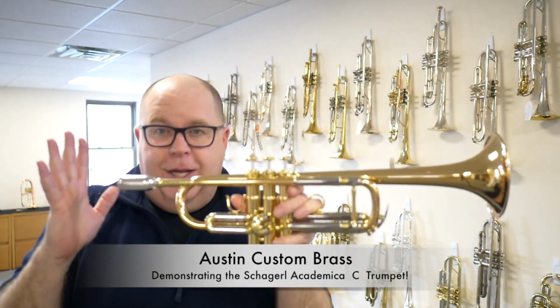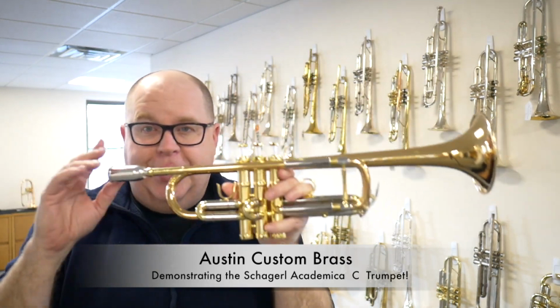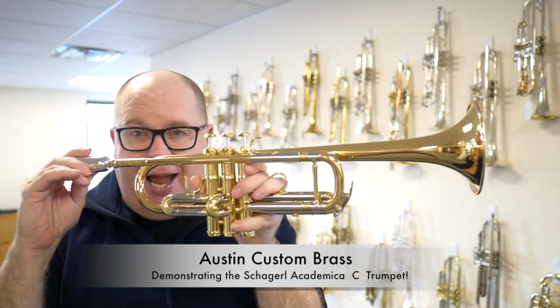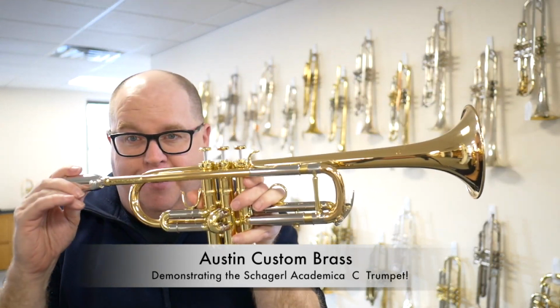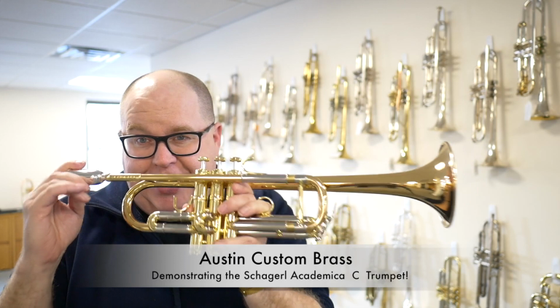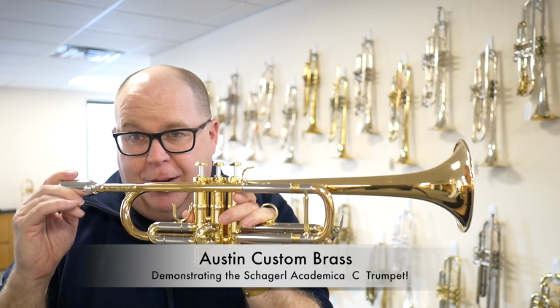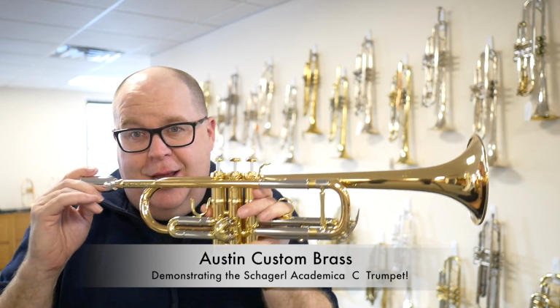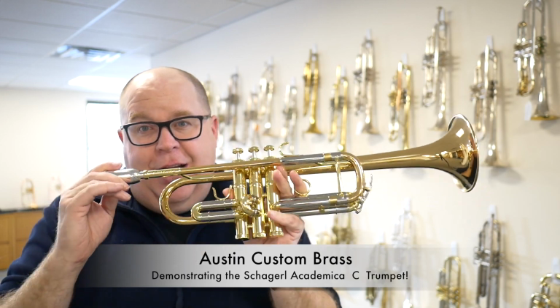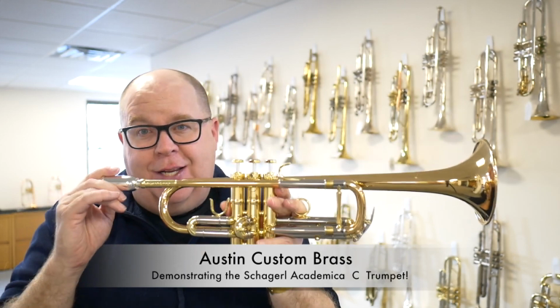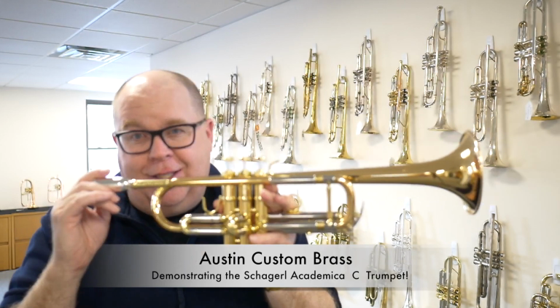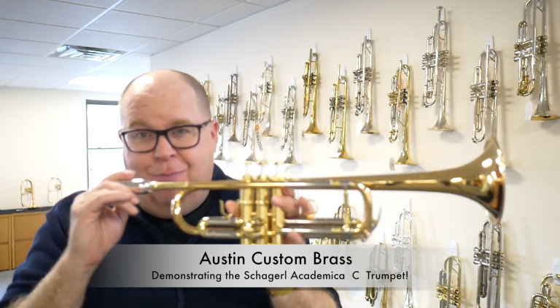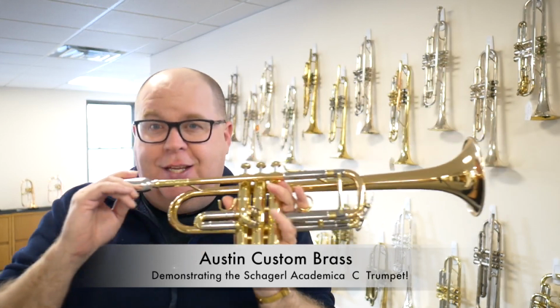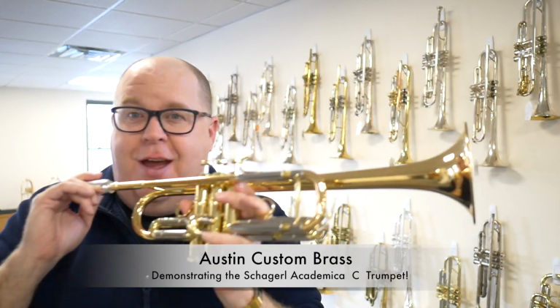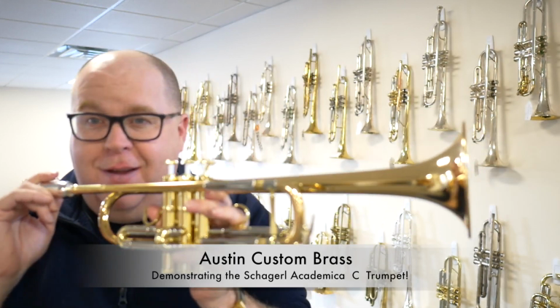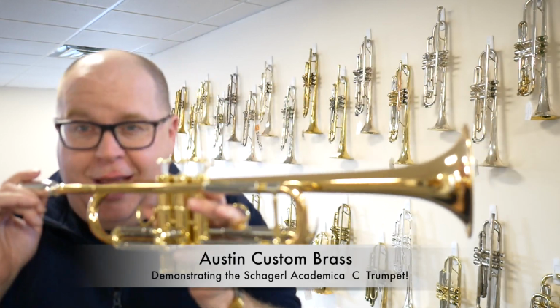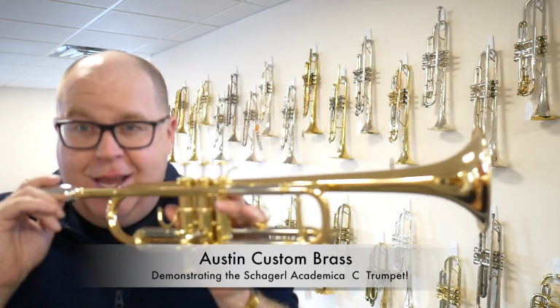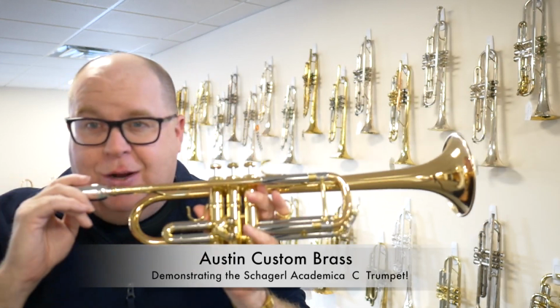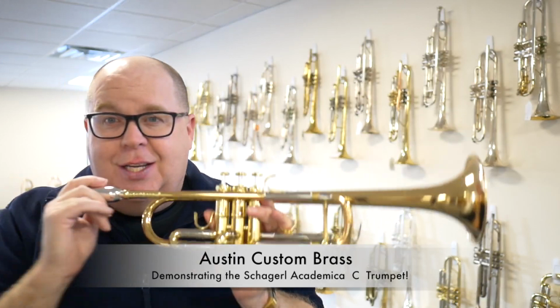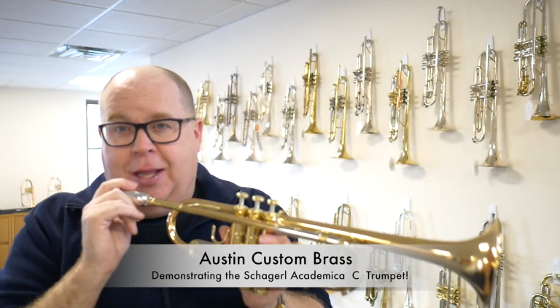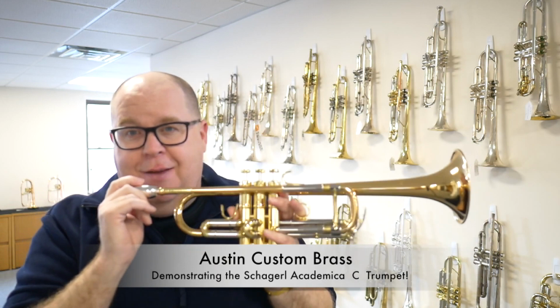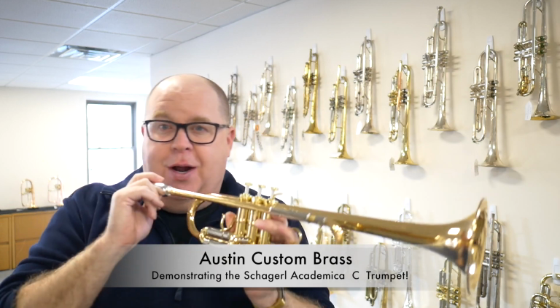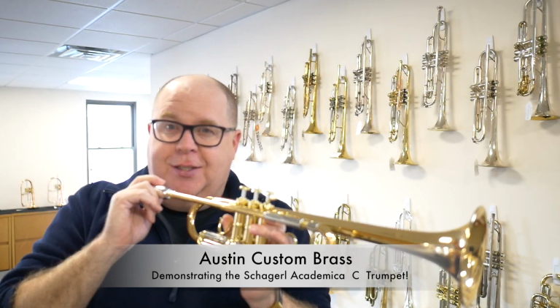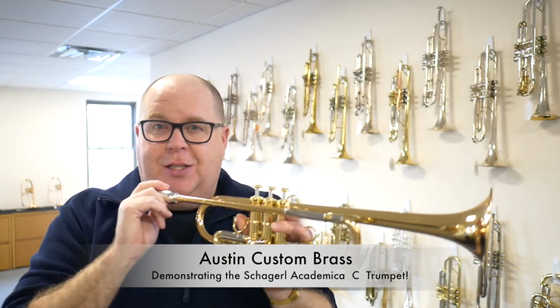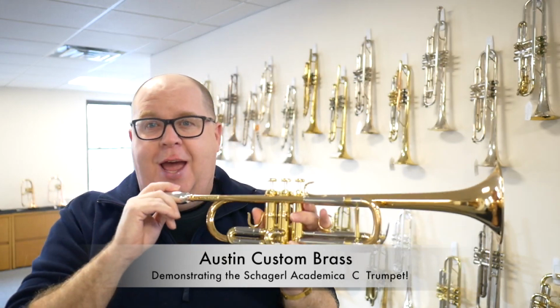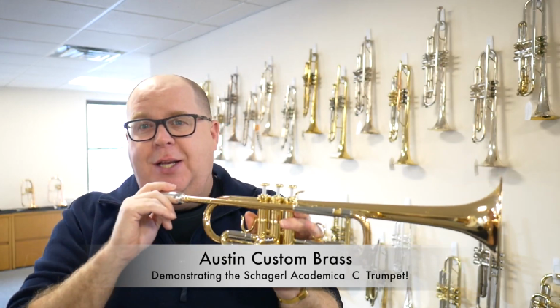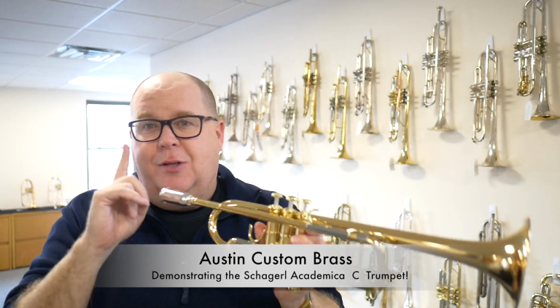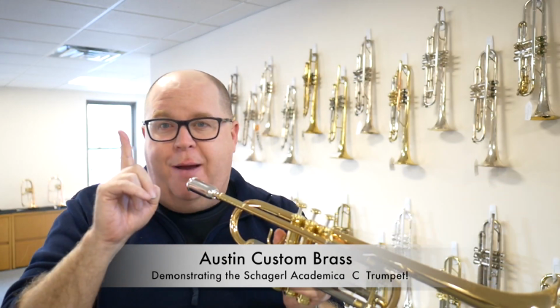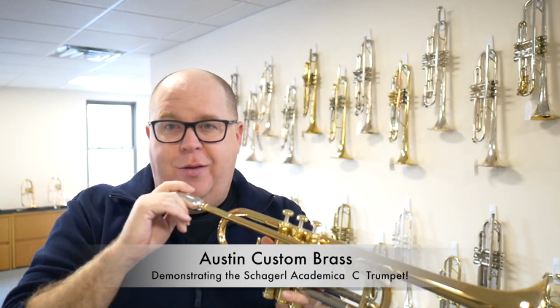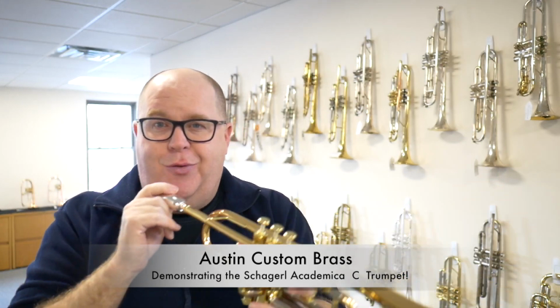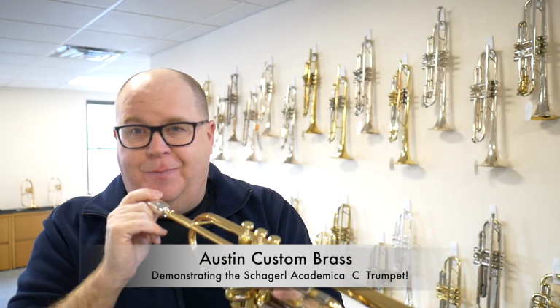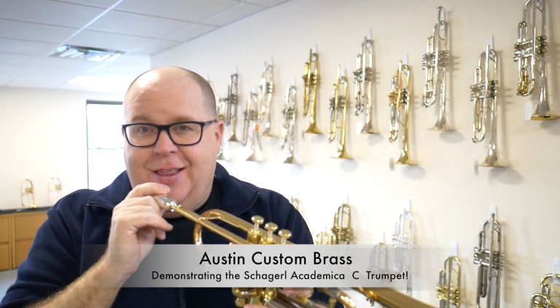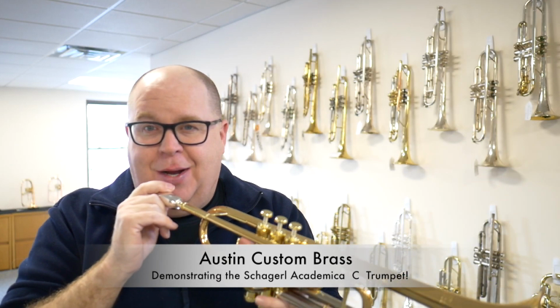So that's the Academica C trumpet. Check it out today at Austin Custom Brass. And if you have any questions, email us at info at Austin Custom Brass. And please subscribe to our YouTube channel. Thanks so much.